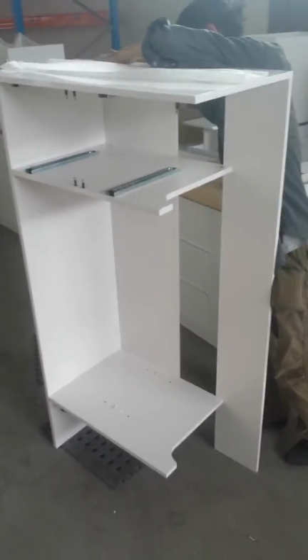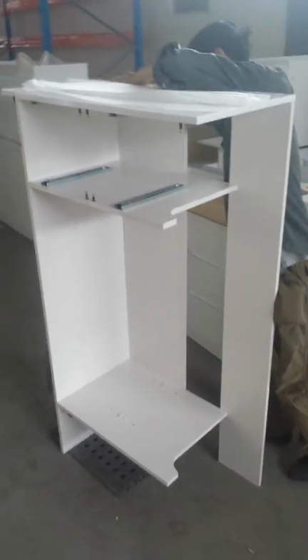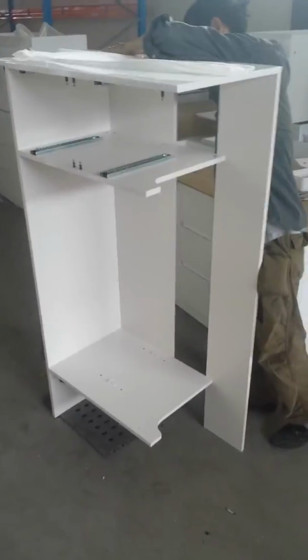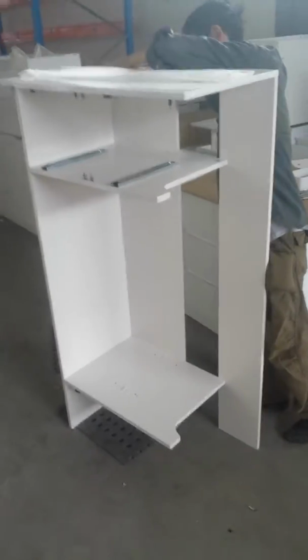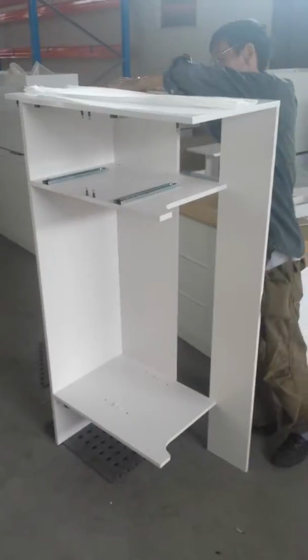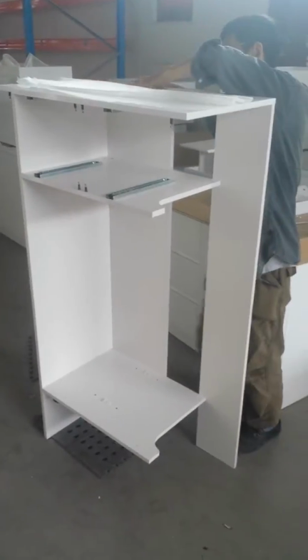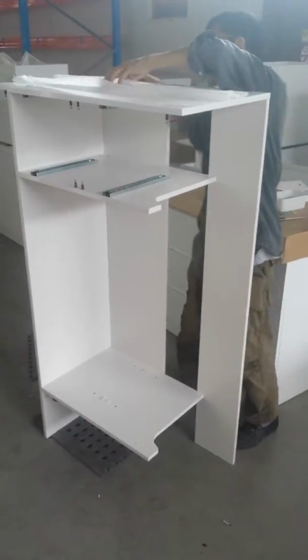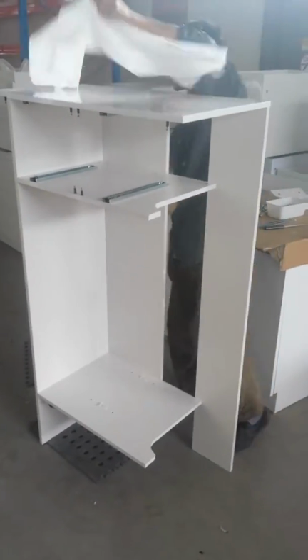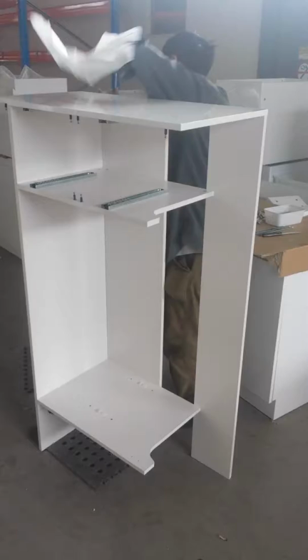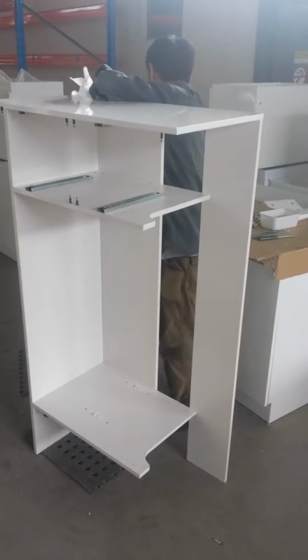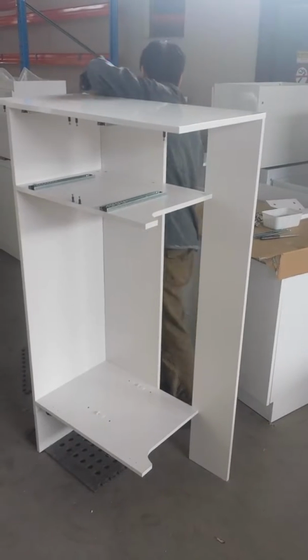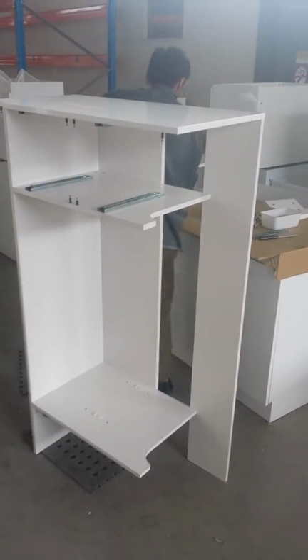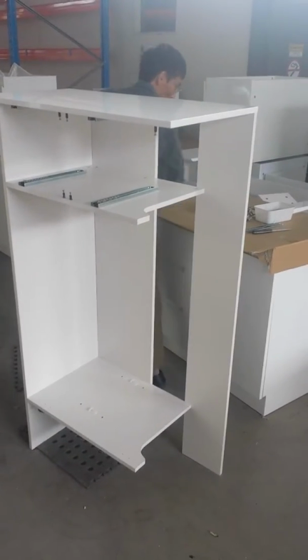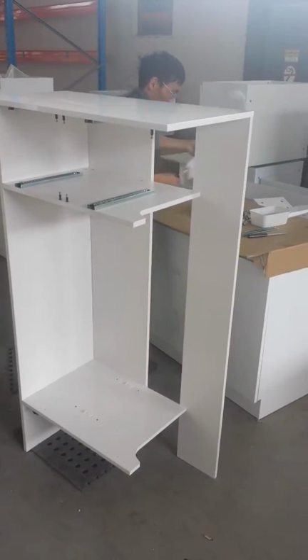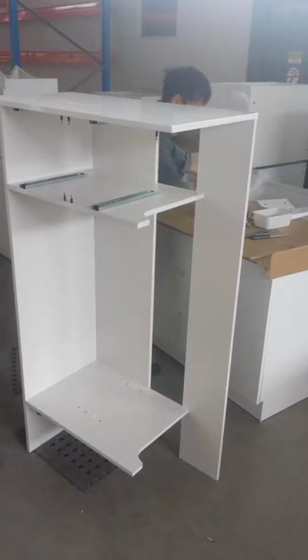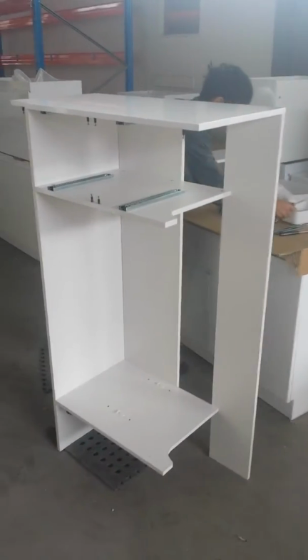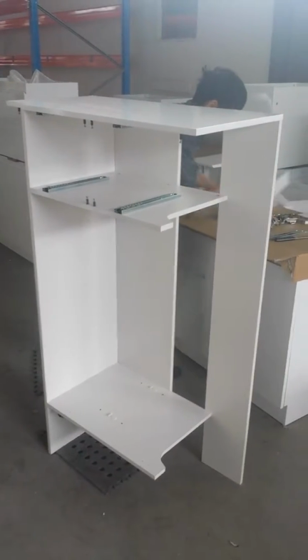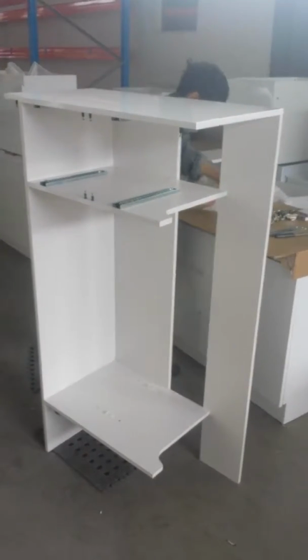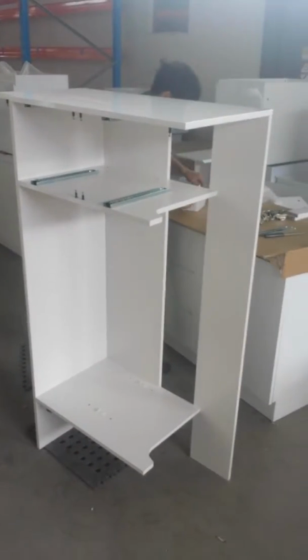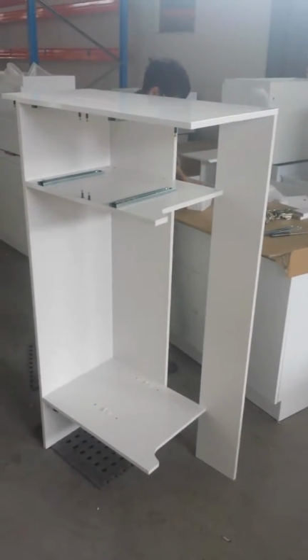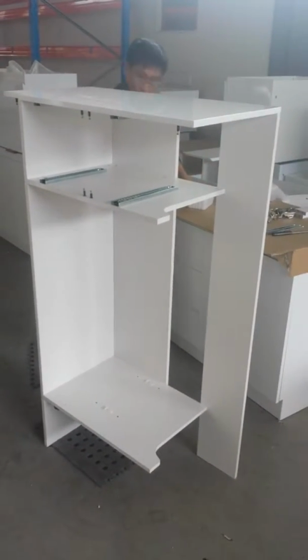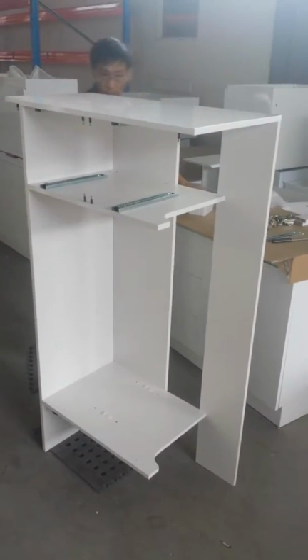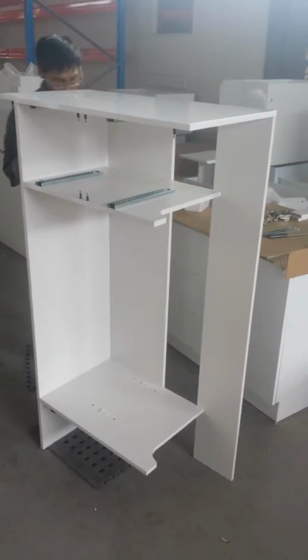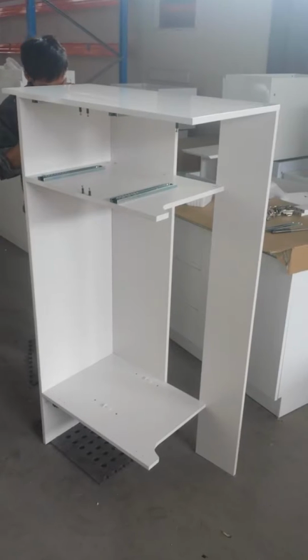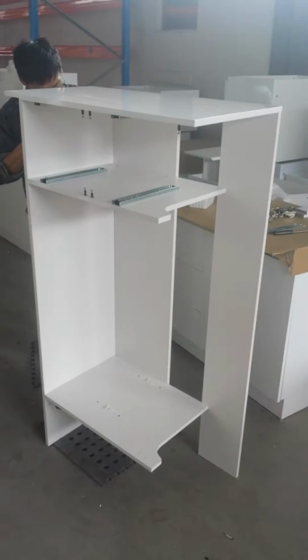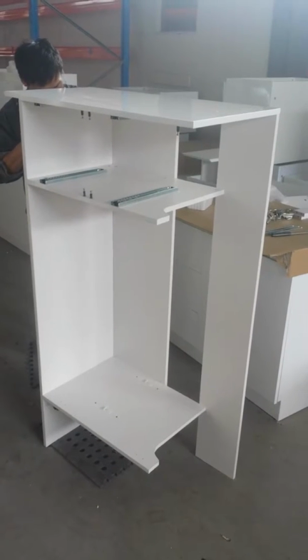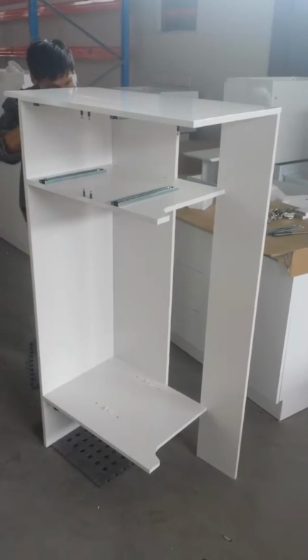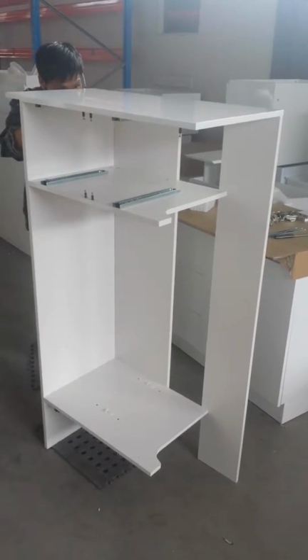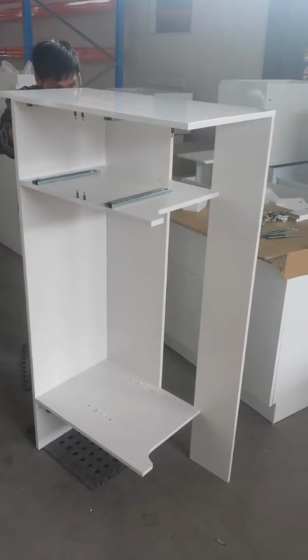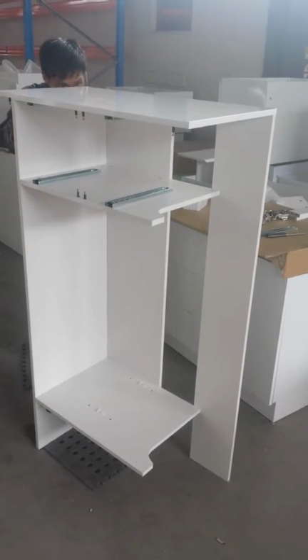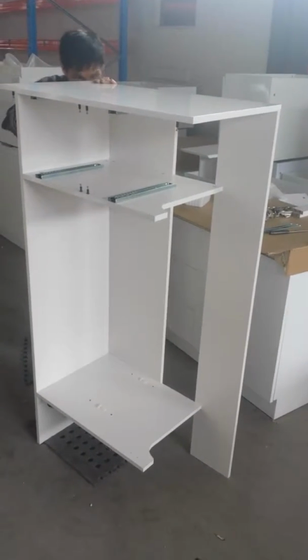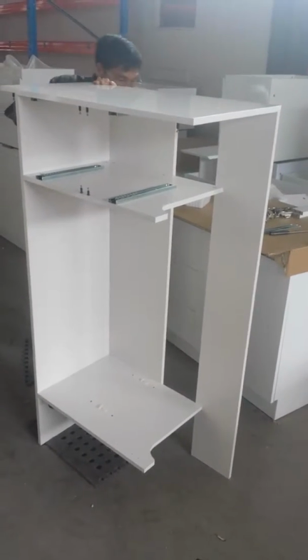Alright, over here we're assembling the carcass for a vanity. This is for a single basin. These ones can range from 1200 up to 1500.